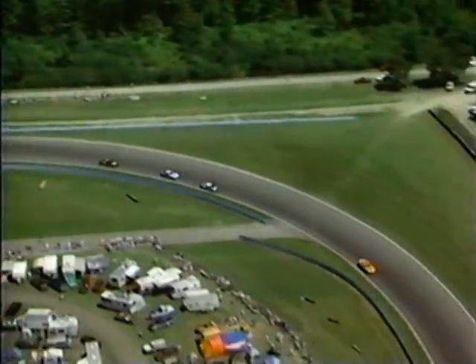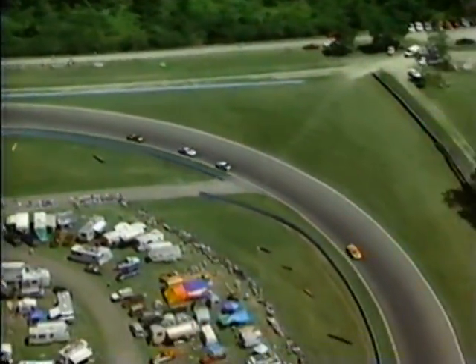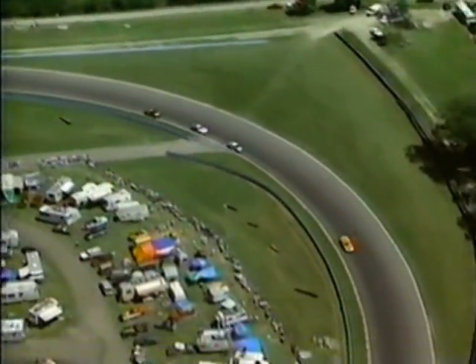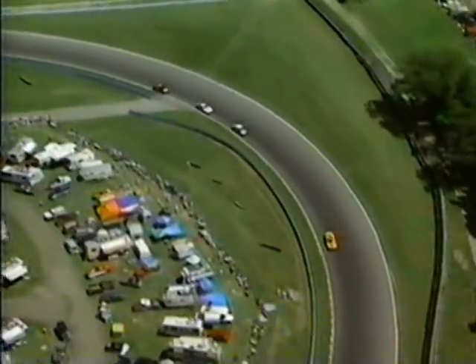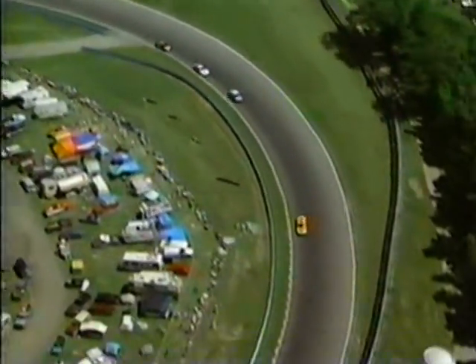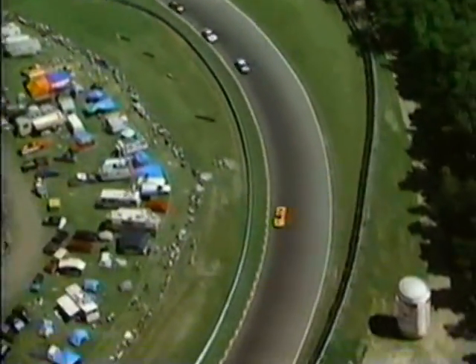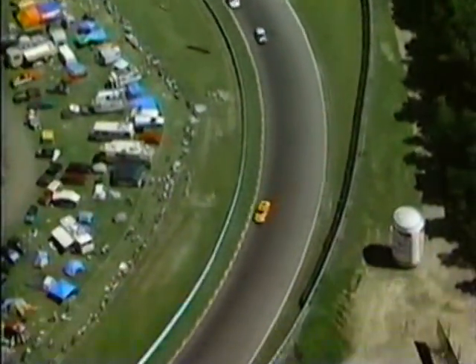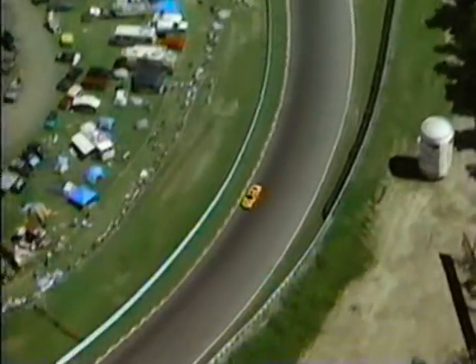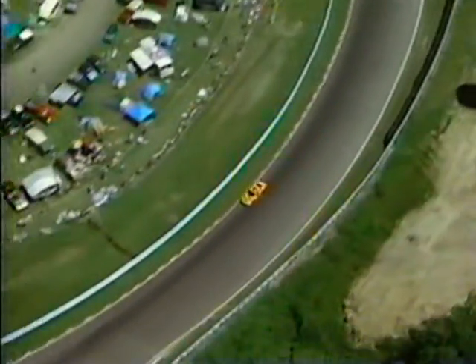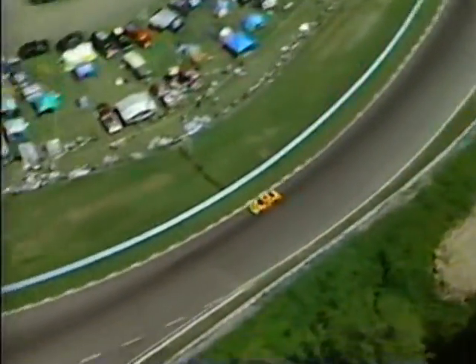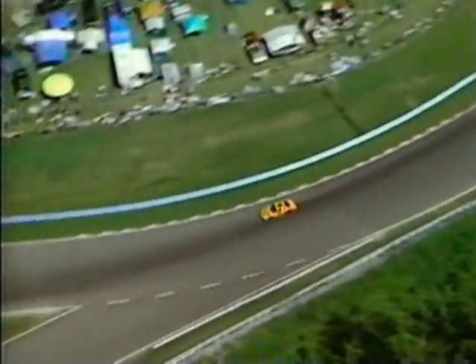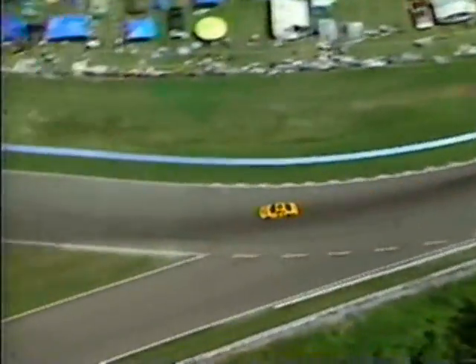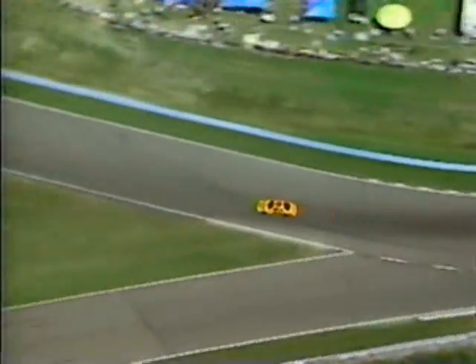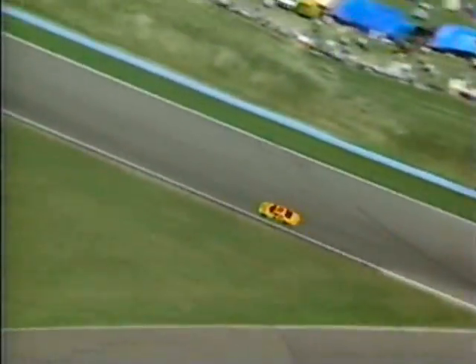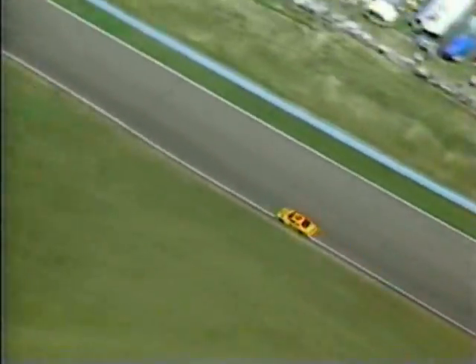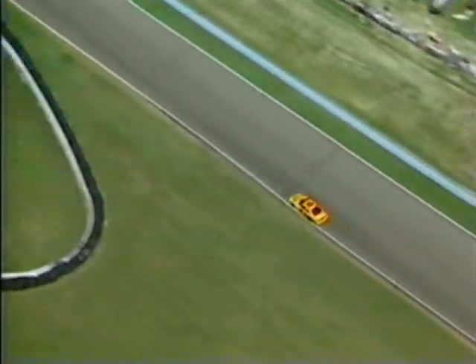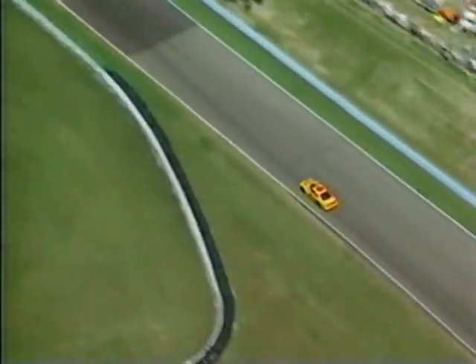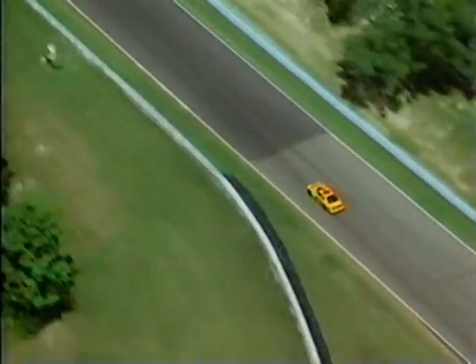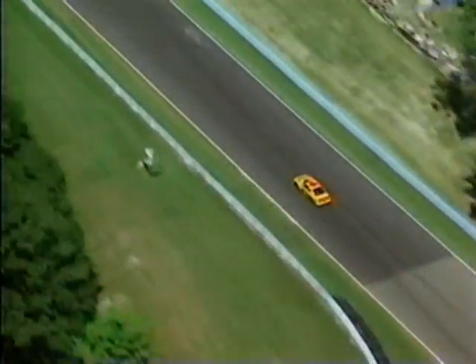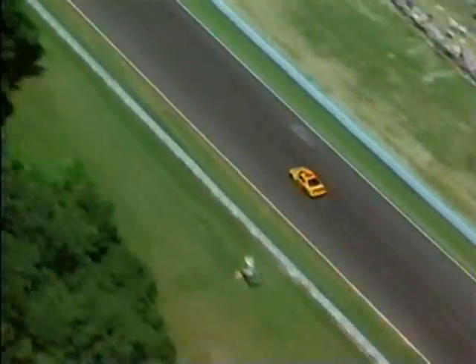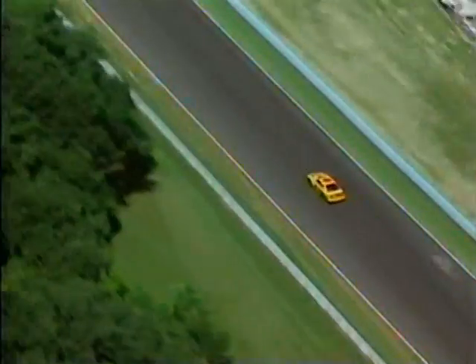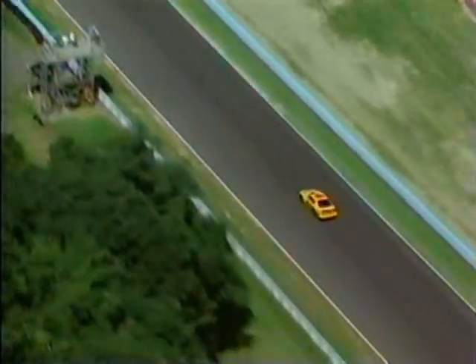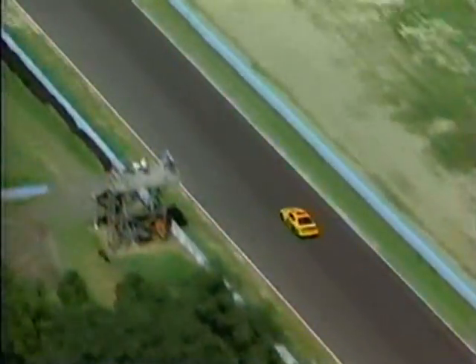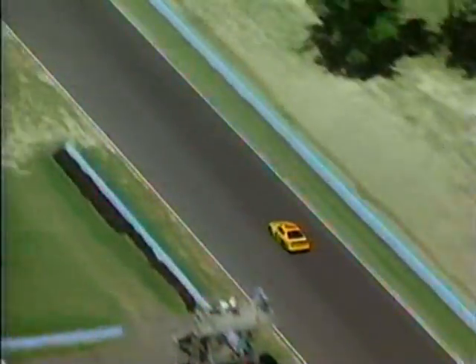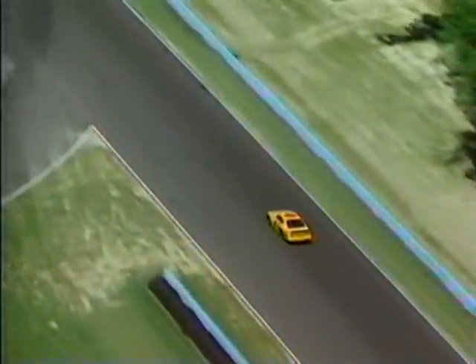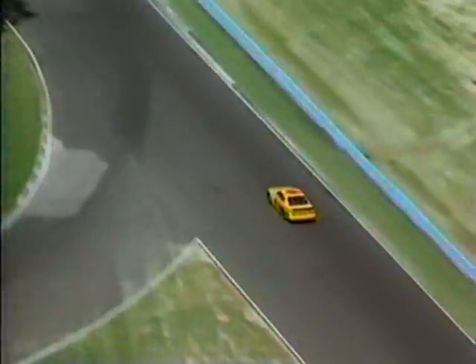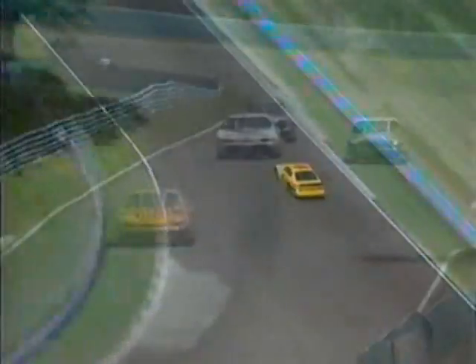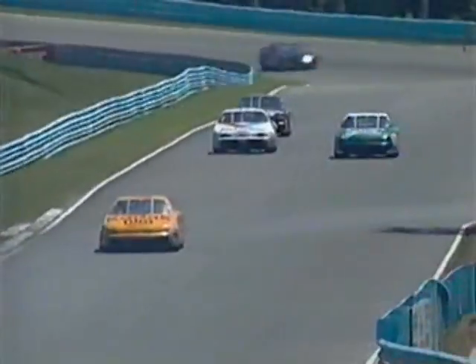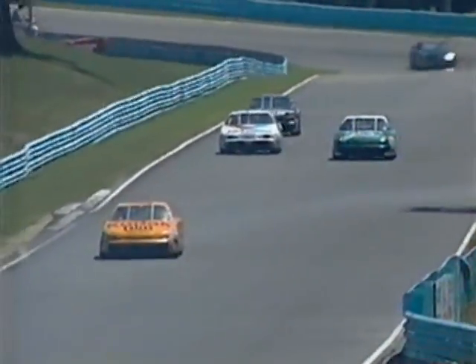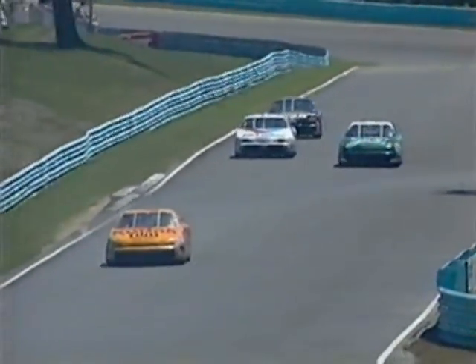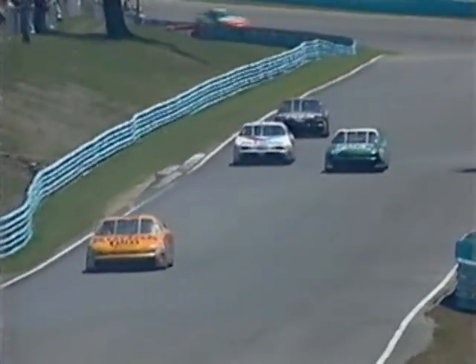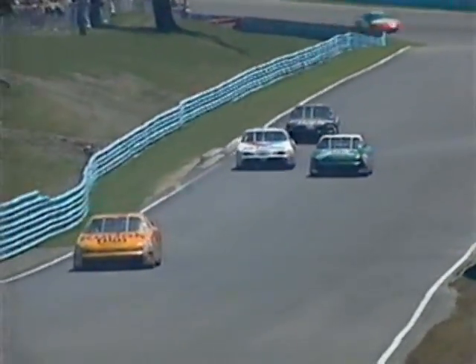Here we see Sterling Marlin in the yellow car. He's about to go a lap down — he's being shown in 29th position. Dave Marcus is right behind him. Dave is the last car on the lead lap that is in danger of going a lap down.